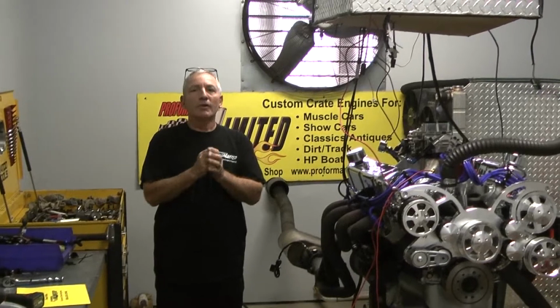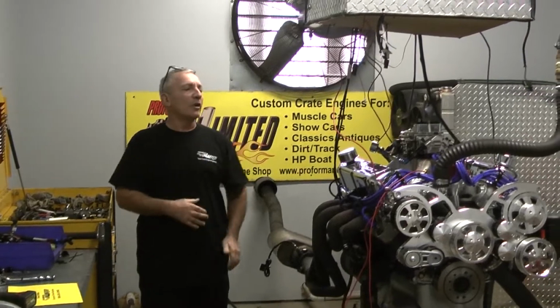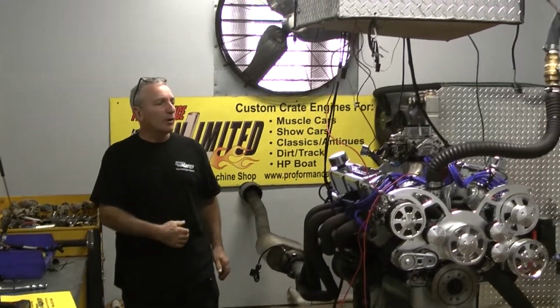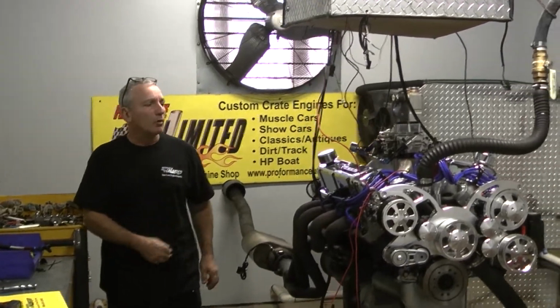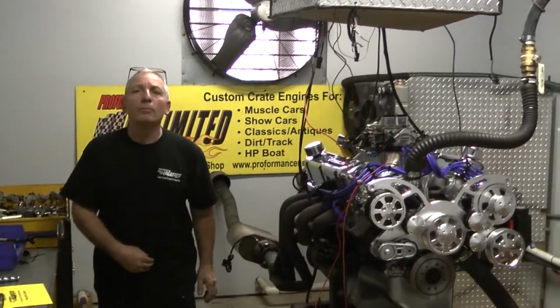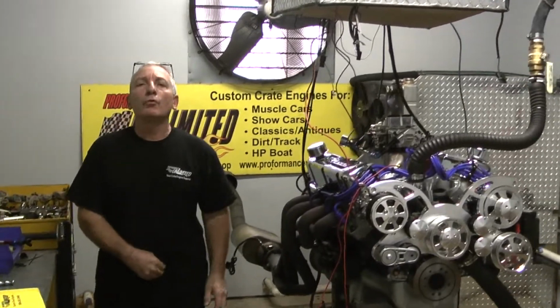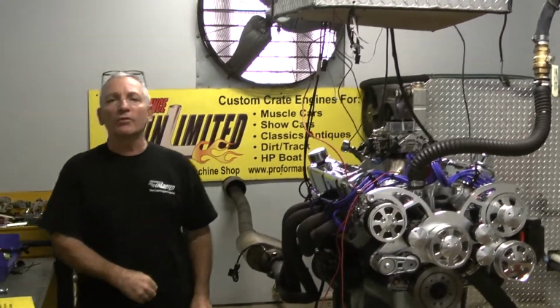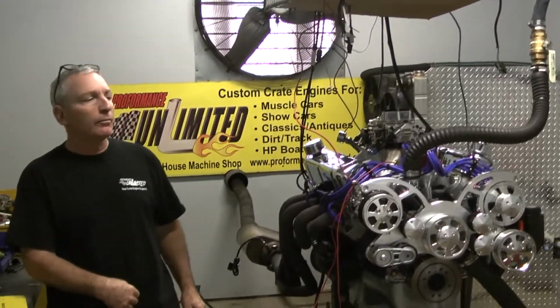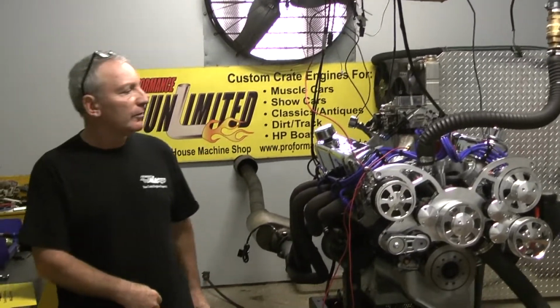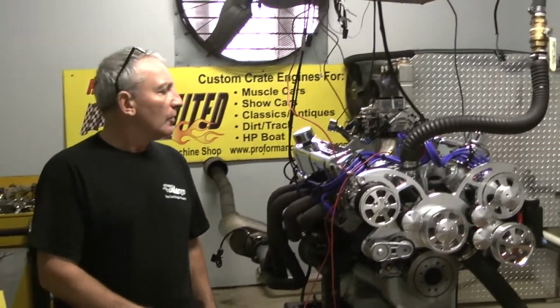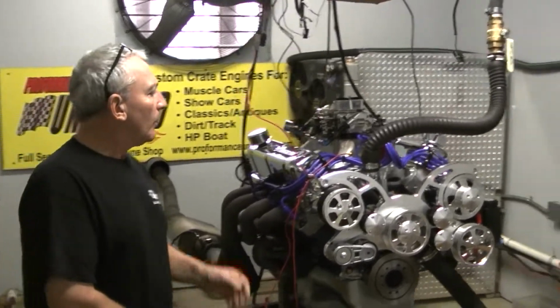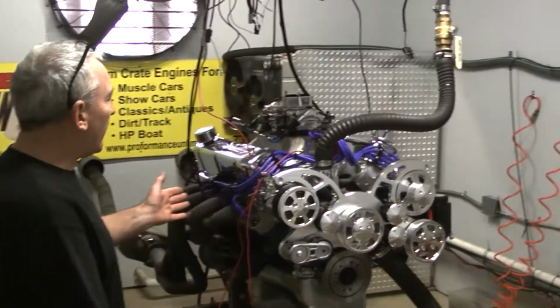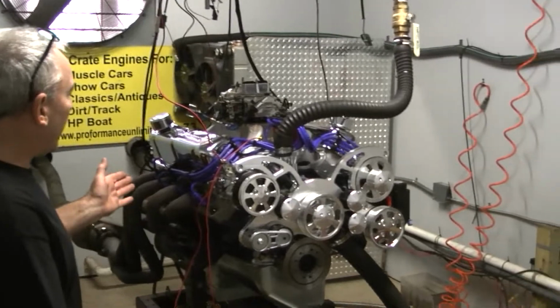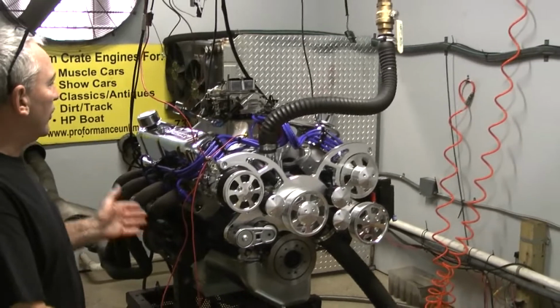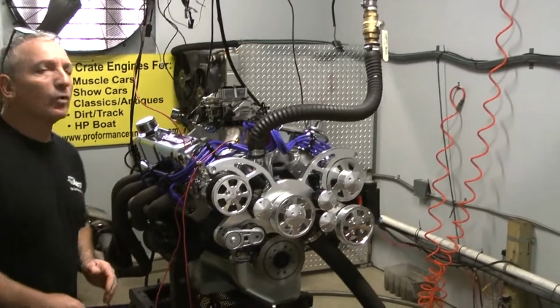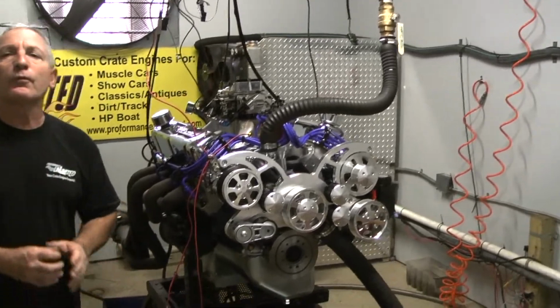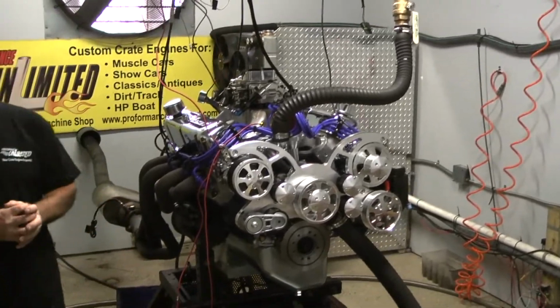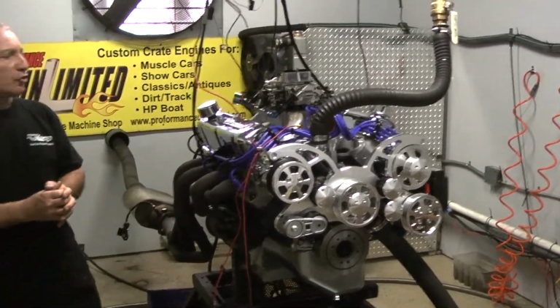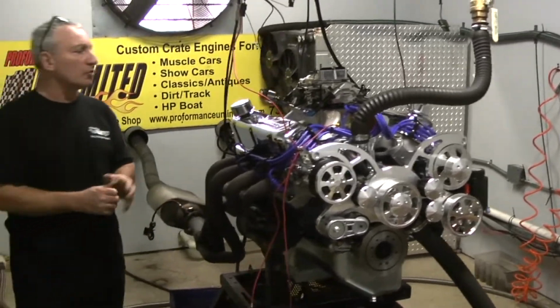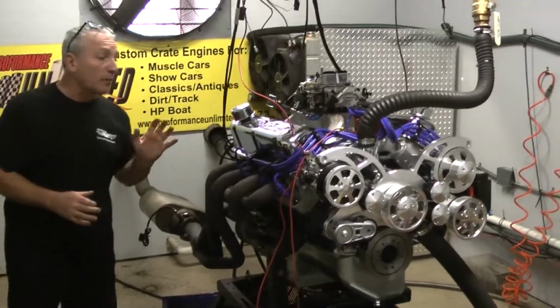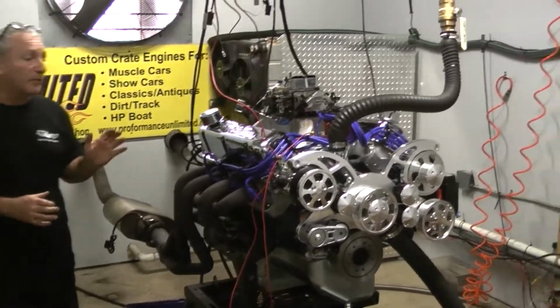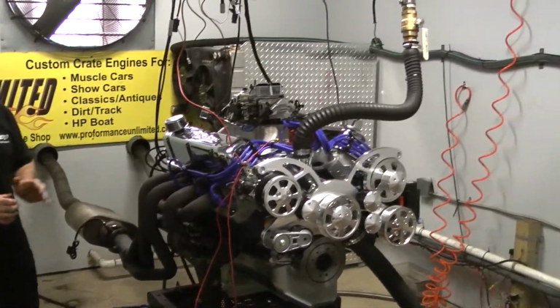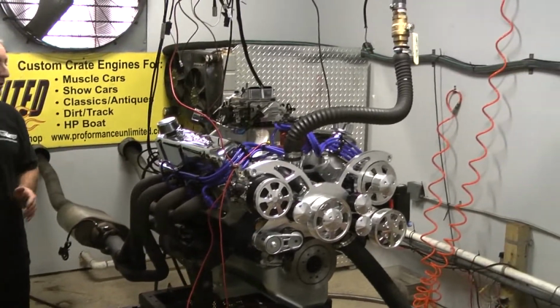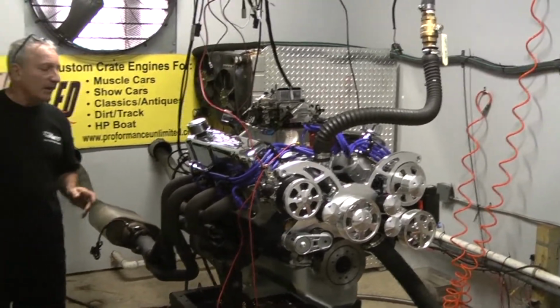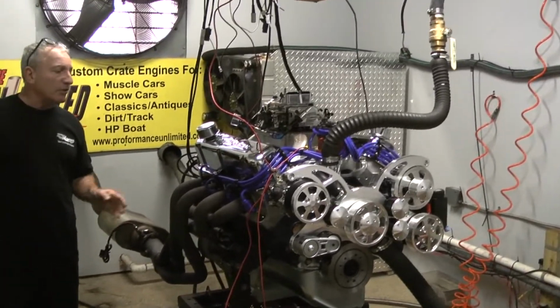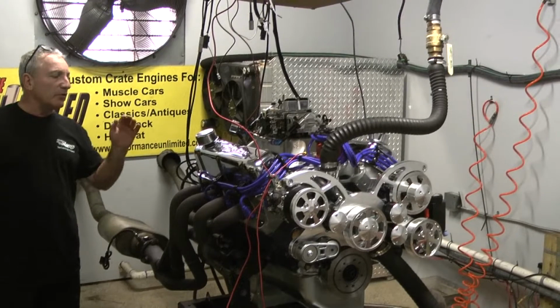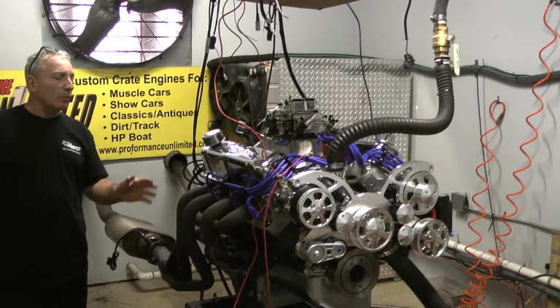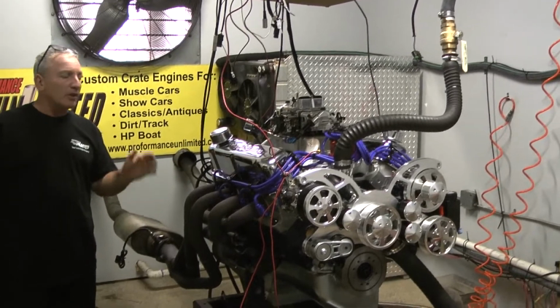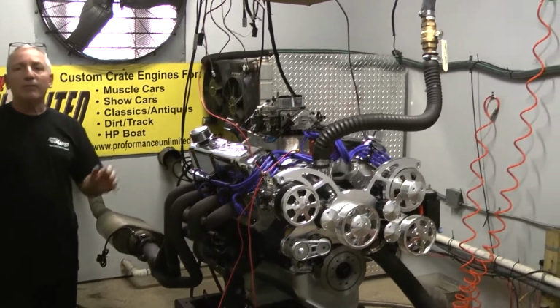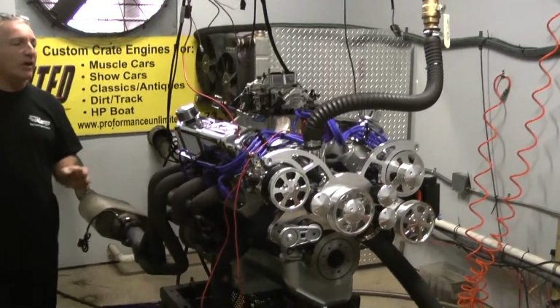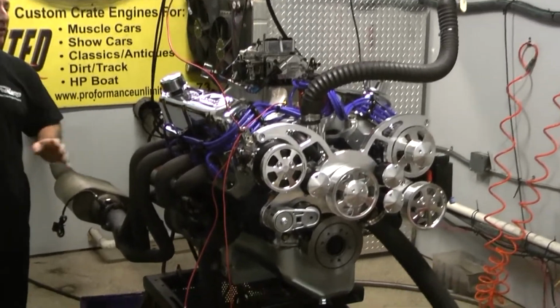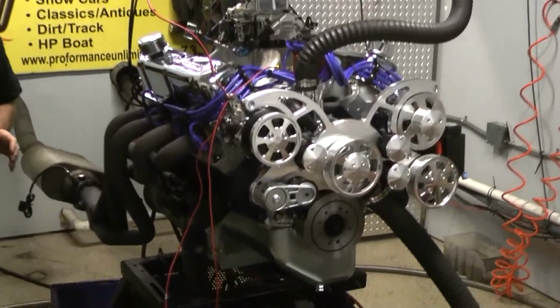Good morning everybody, welcome to Performance Unlimited. What they happen to have here is one of our 408 strokers, our 550 model. That means we have the dark block and the AFR heads on this engine.